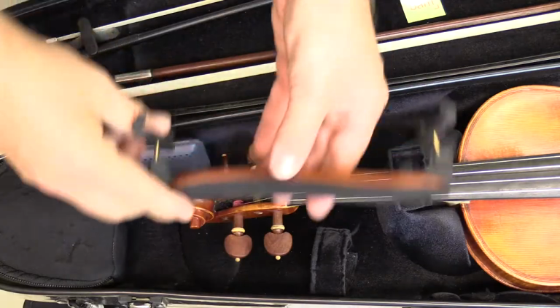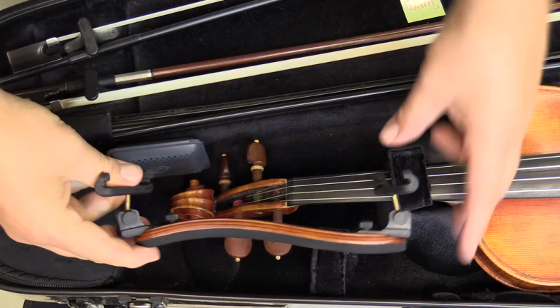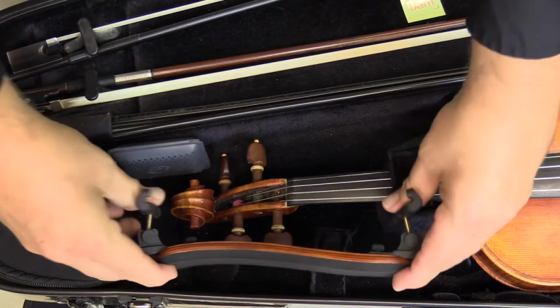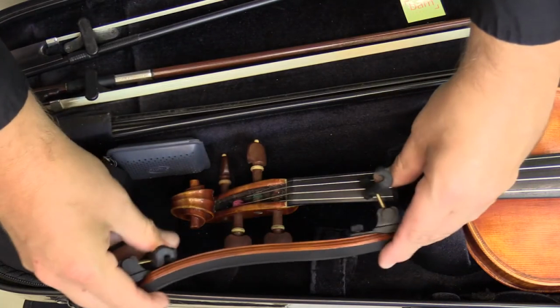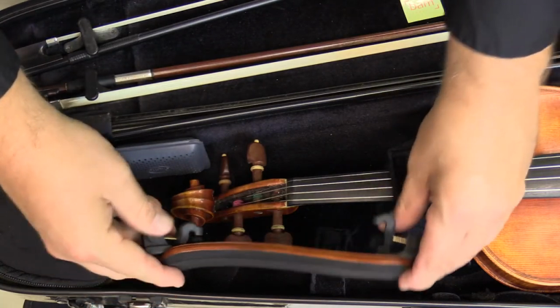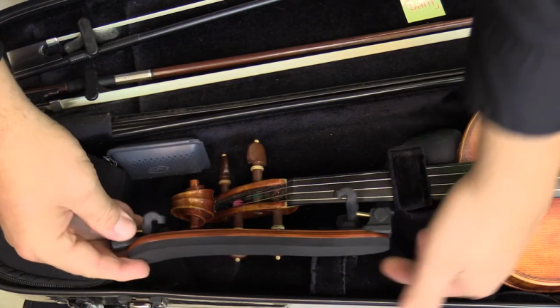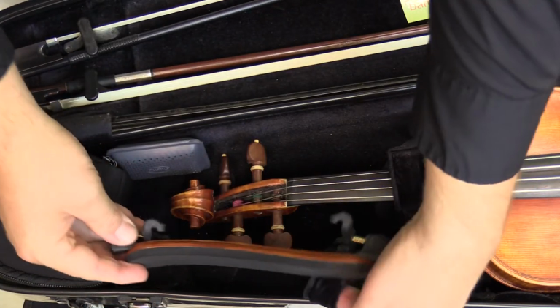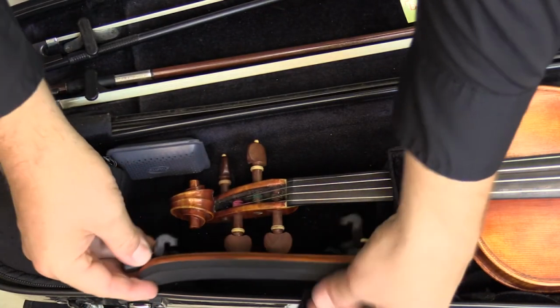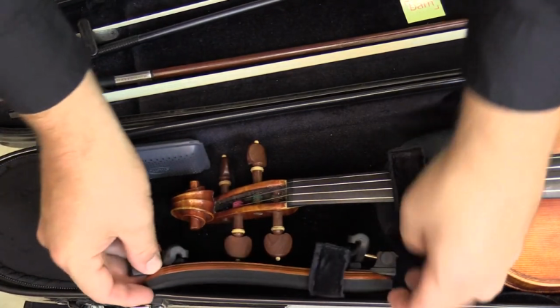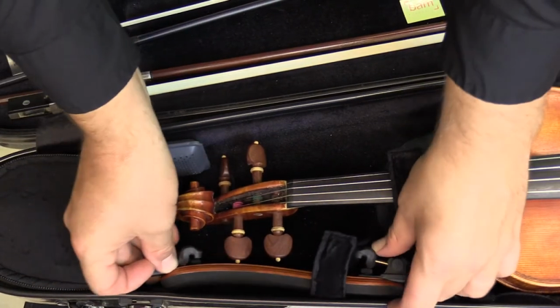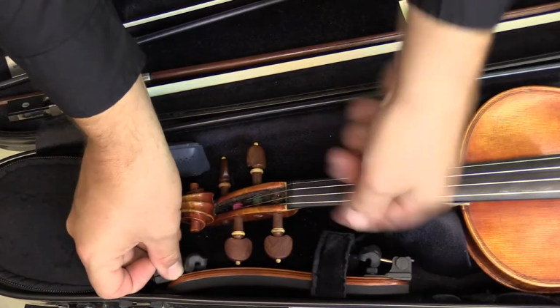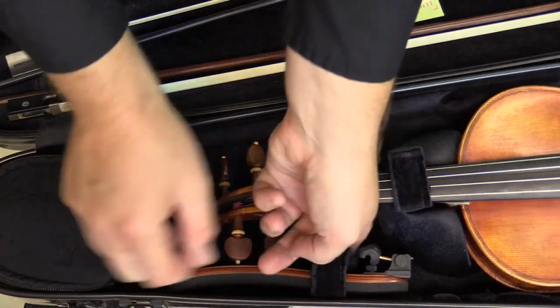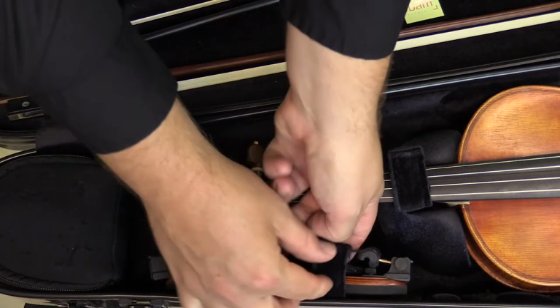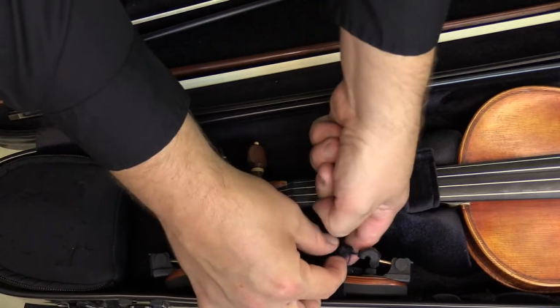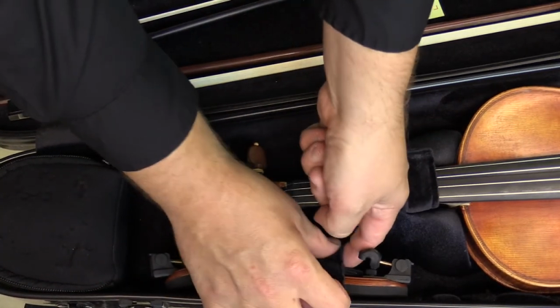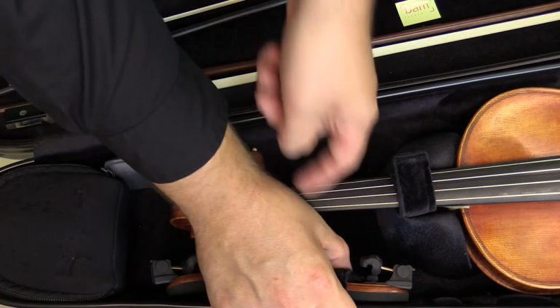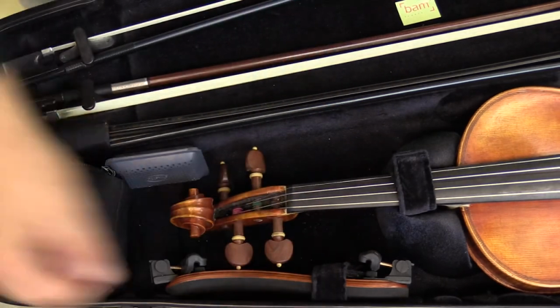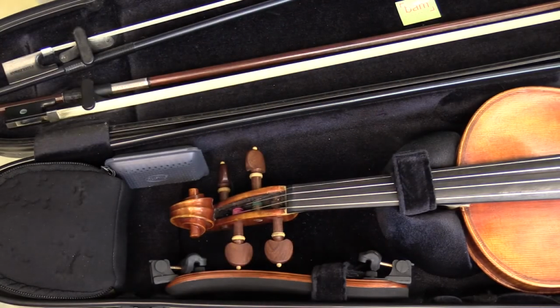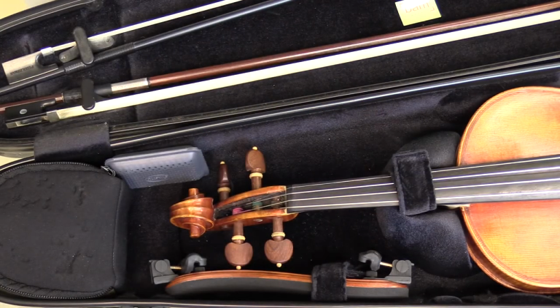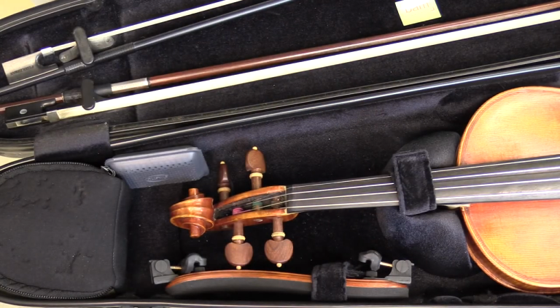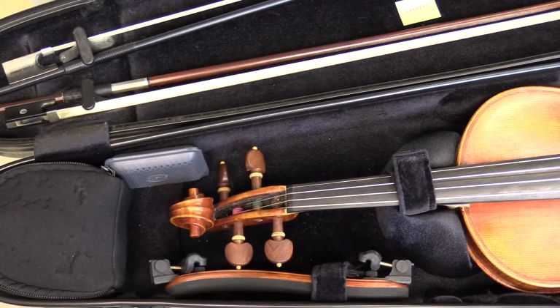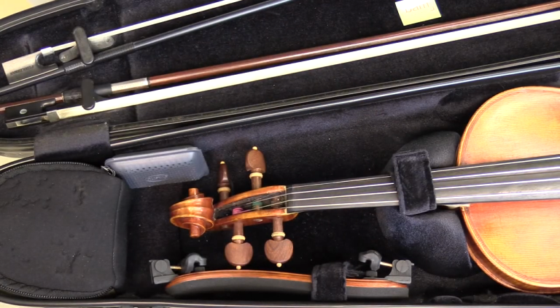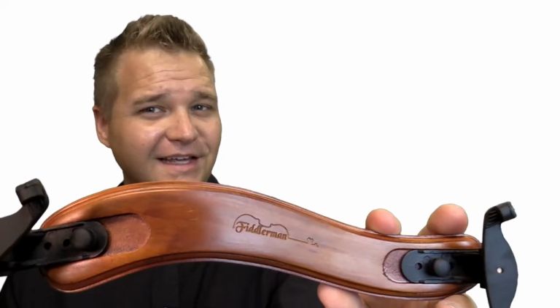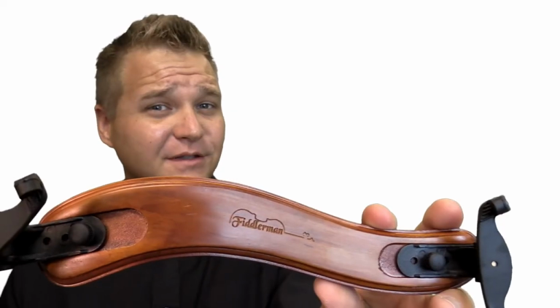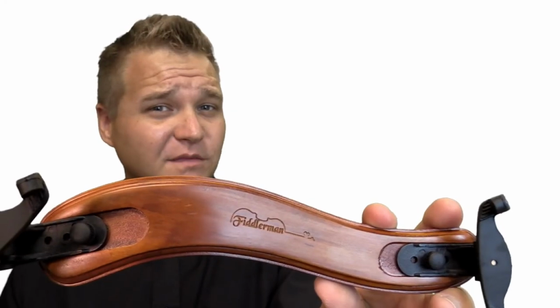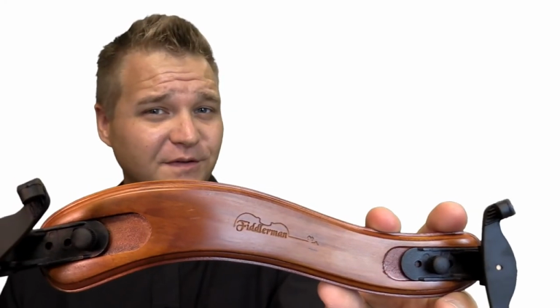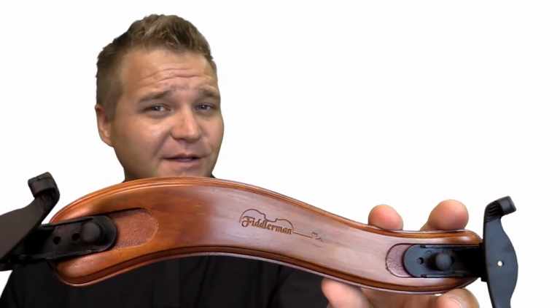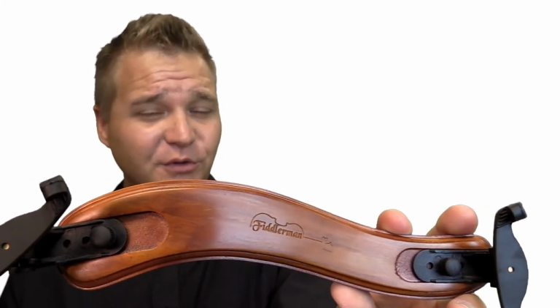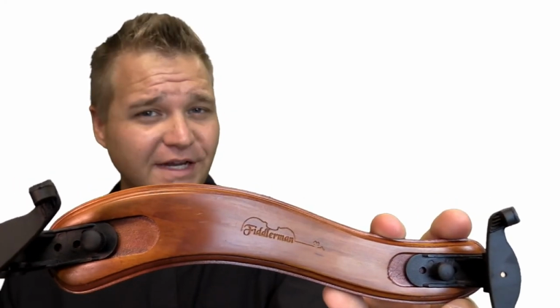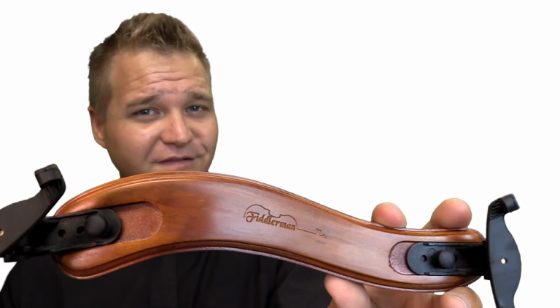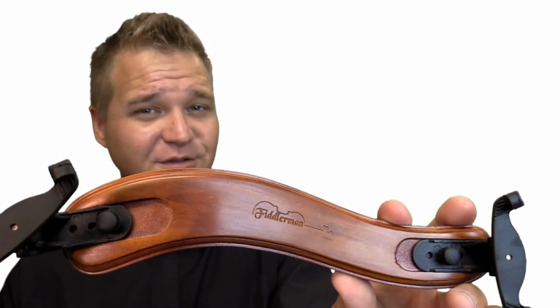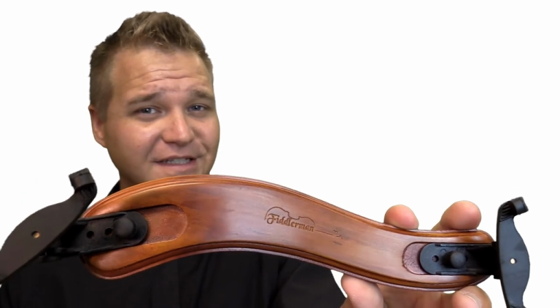A clever feature here is that the feet fold down to save you some space in your case and it's not a problem fitting in even the smallest of cases. Each shoulder rest comes with the Fiddler Man logo beautifully engraved on the shoulder rest.